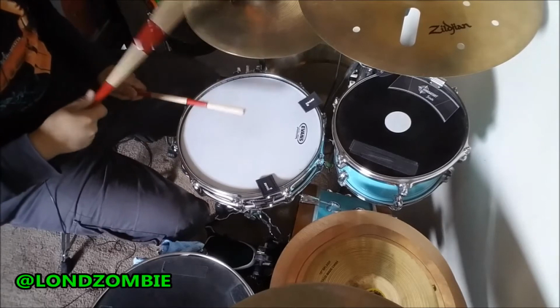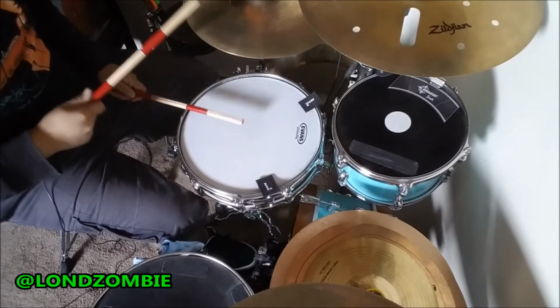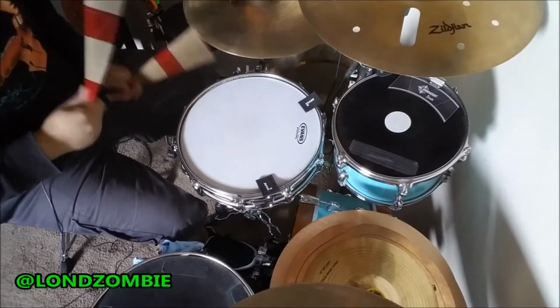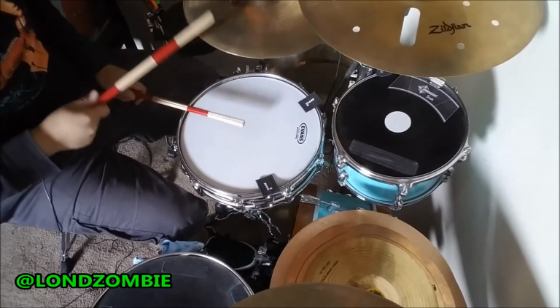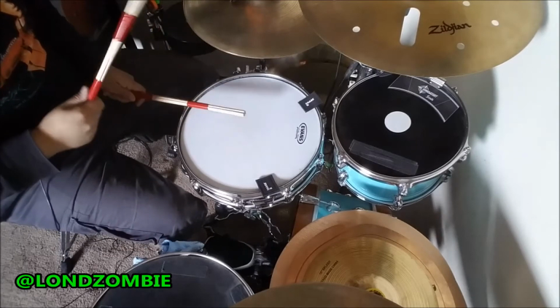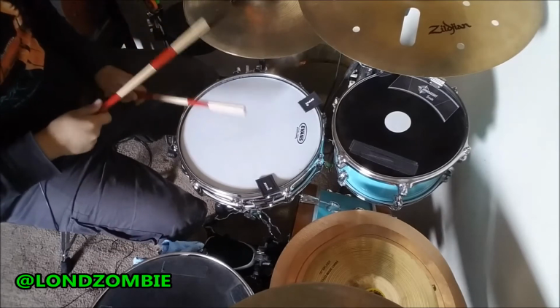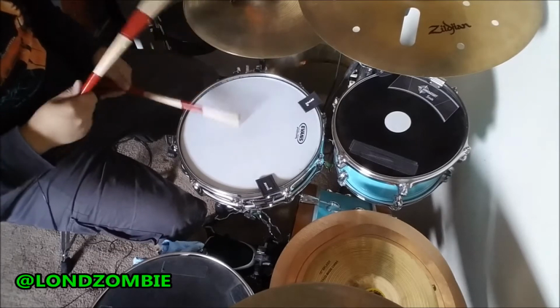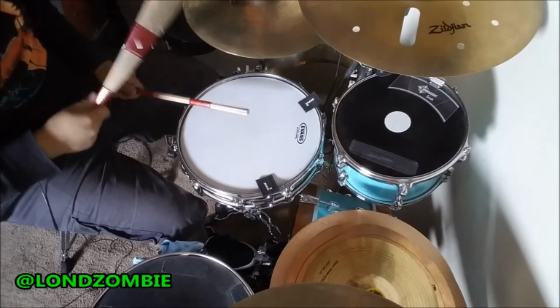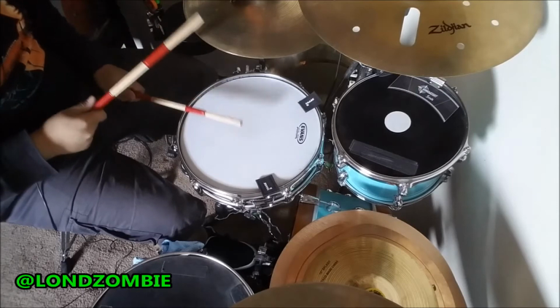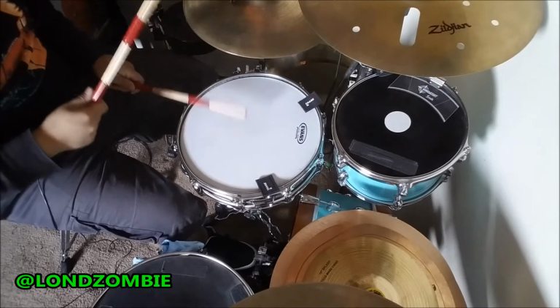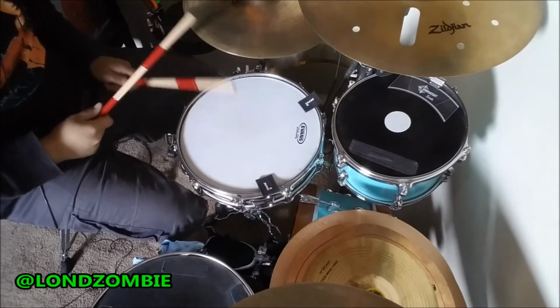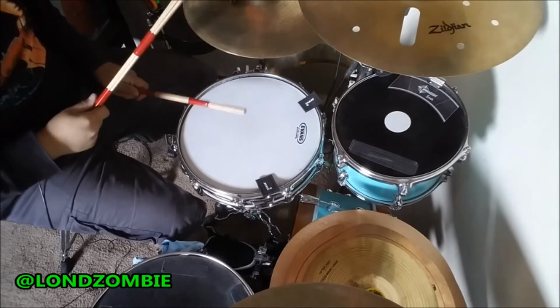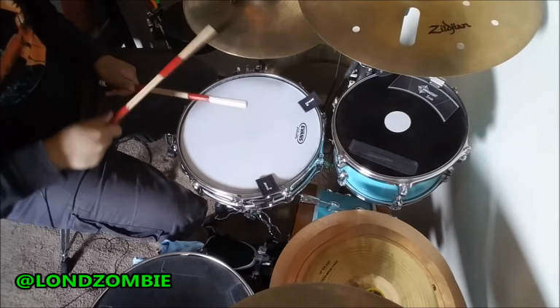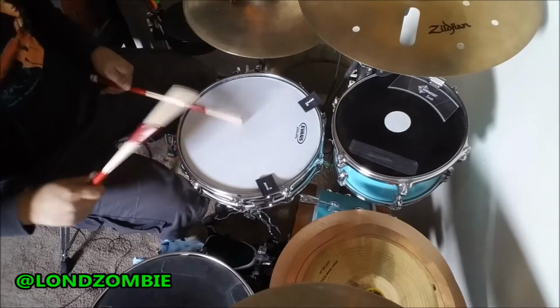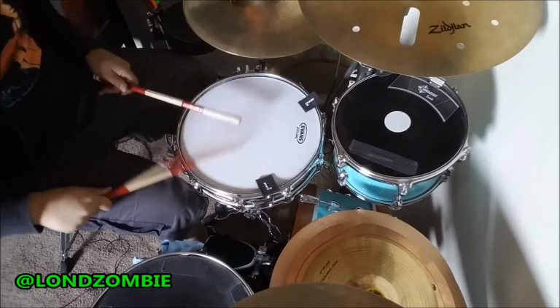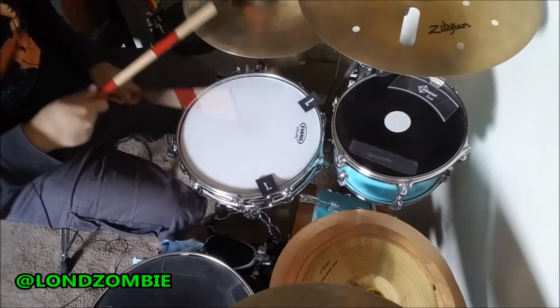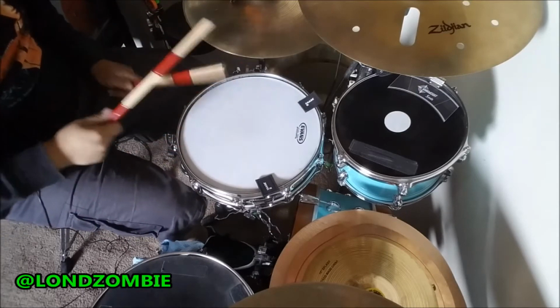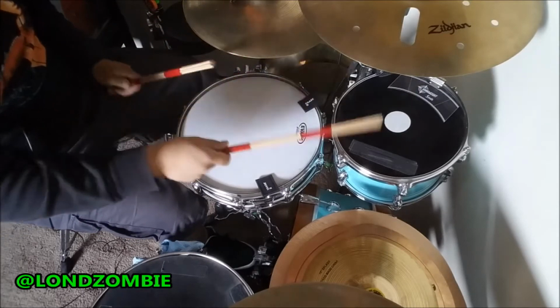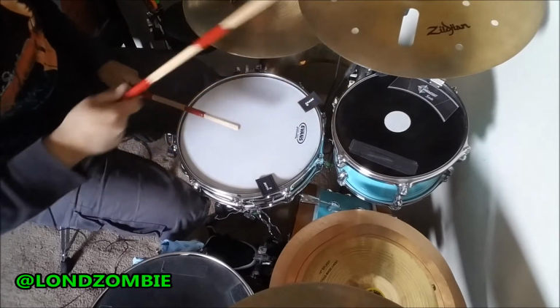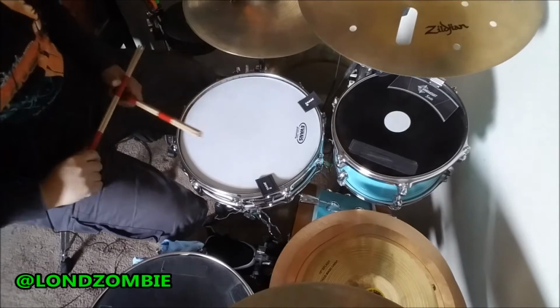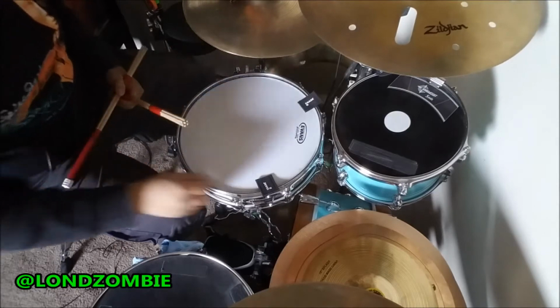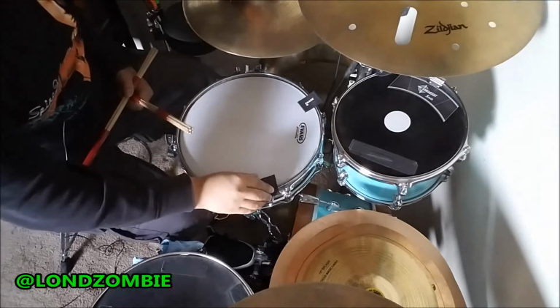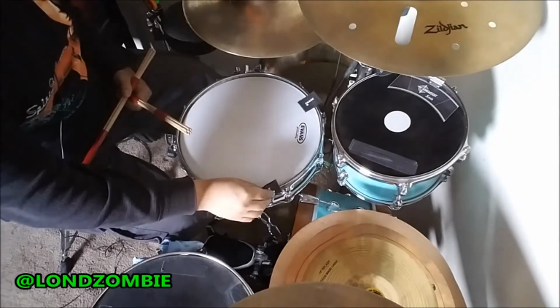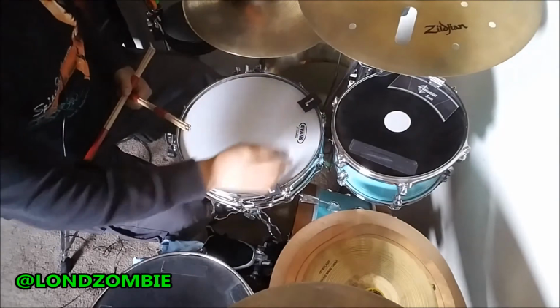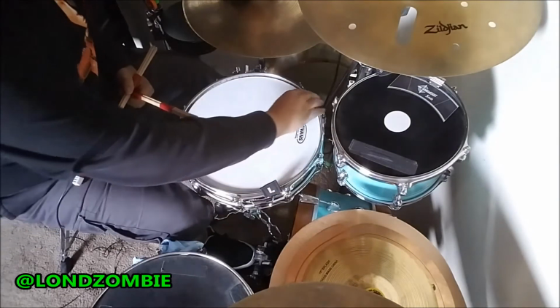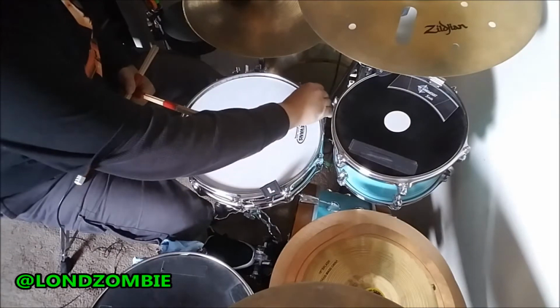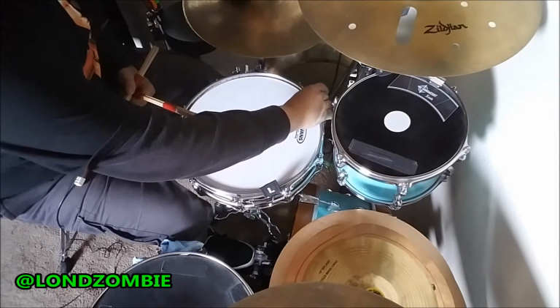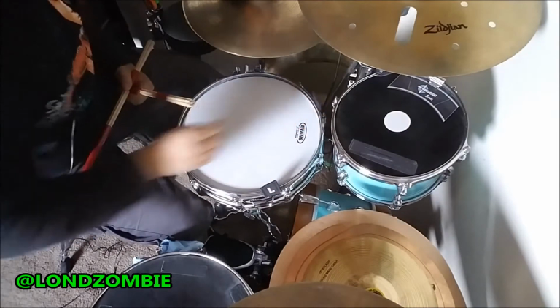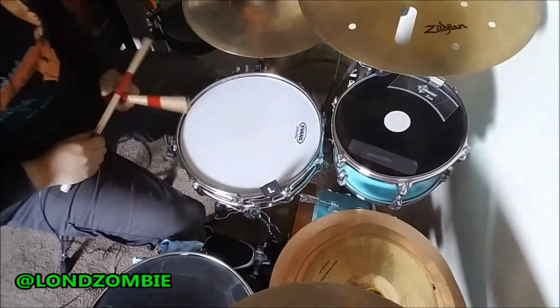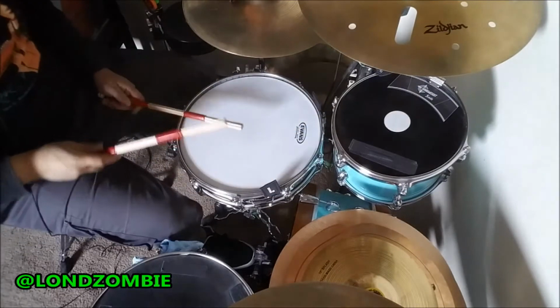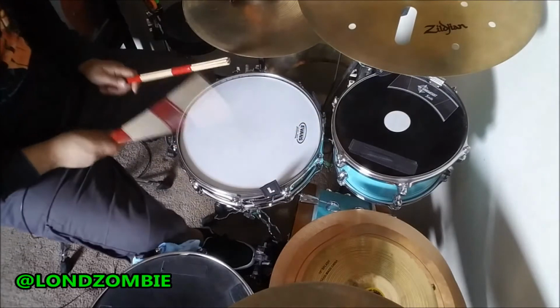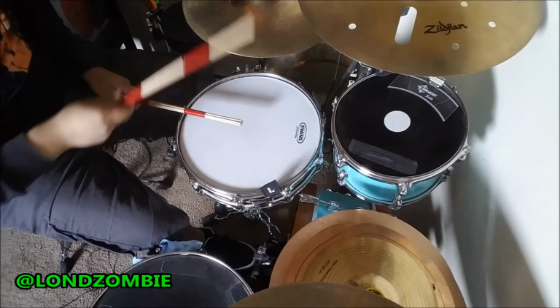Hello and welcome to my review of the Snare Square snare drum dampener. This is my second product review of the Snare Square. Today we are looking at a smaller version of the Snare Square.